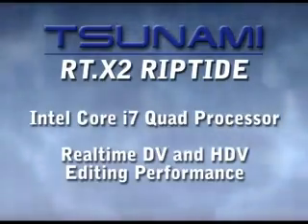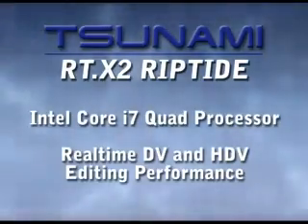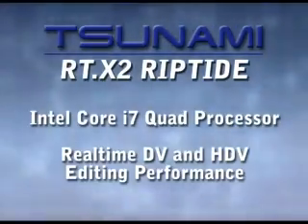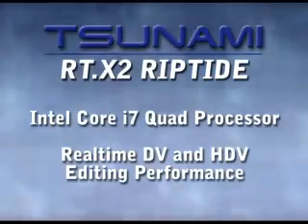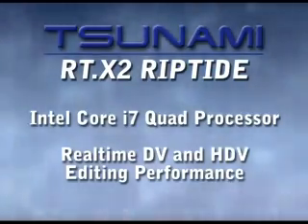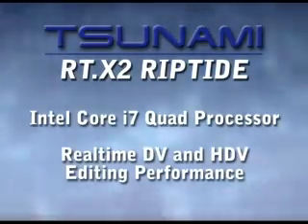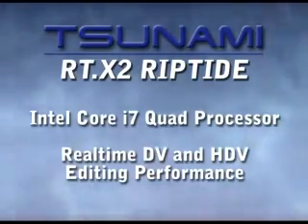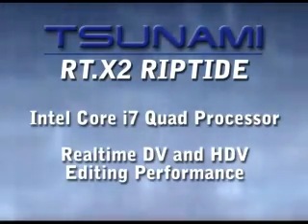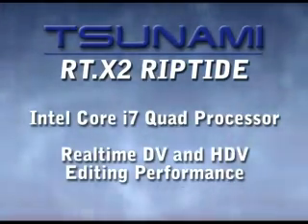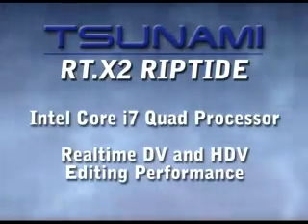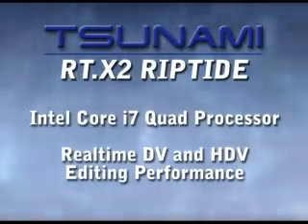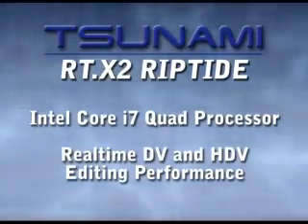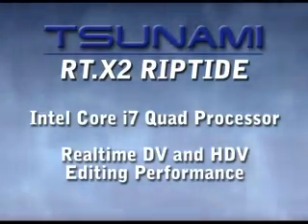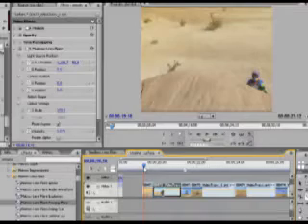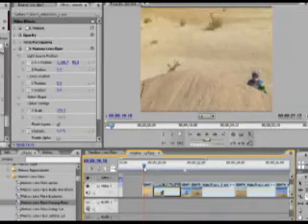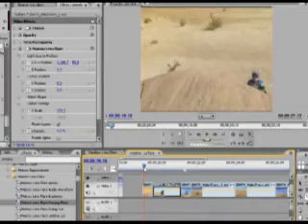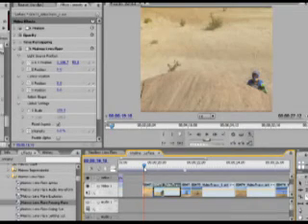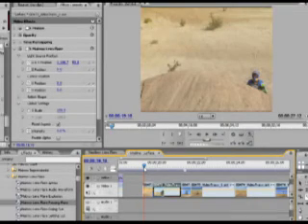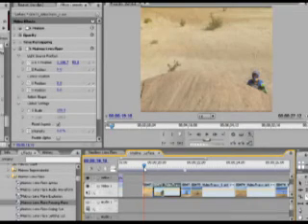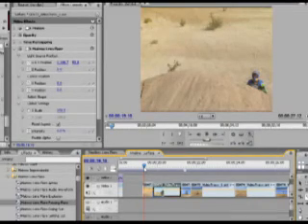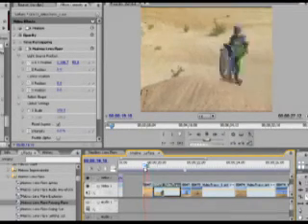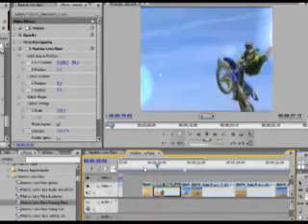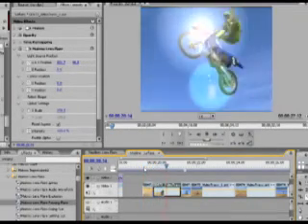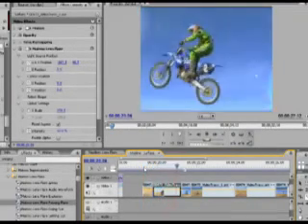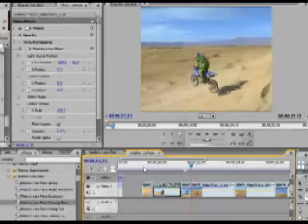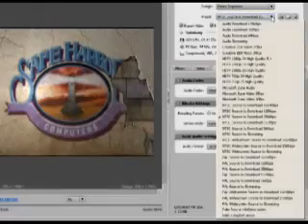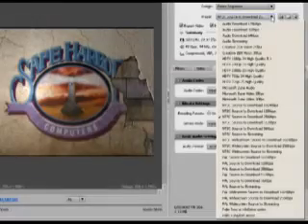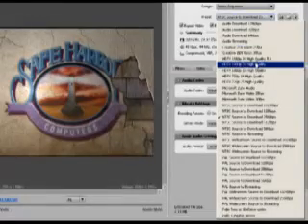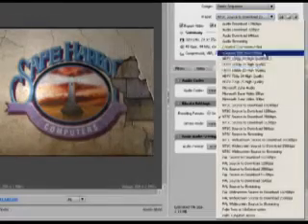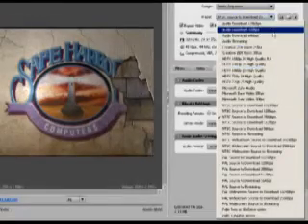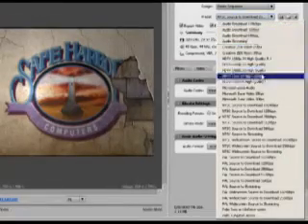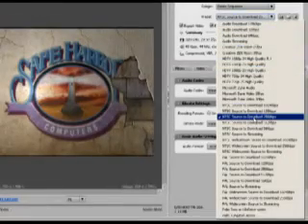You'll love the Tsunami RTX 2 Riptide with its zippy Intel quad processor. It'll chew through your DV and HDV footage with real-time effects and transitions, with accelerated encoding to multiple output formats.